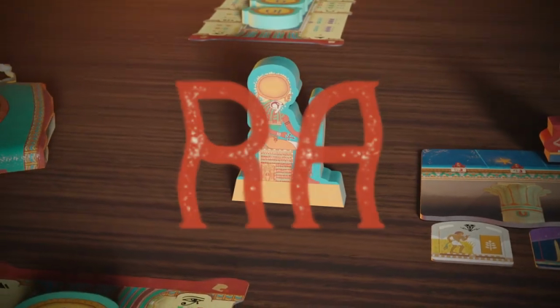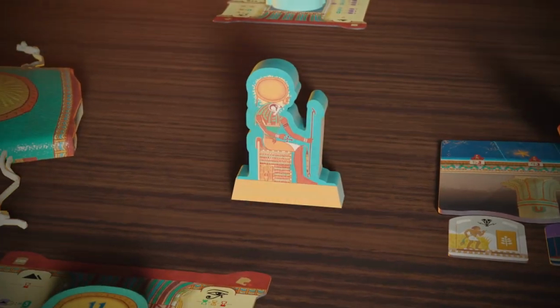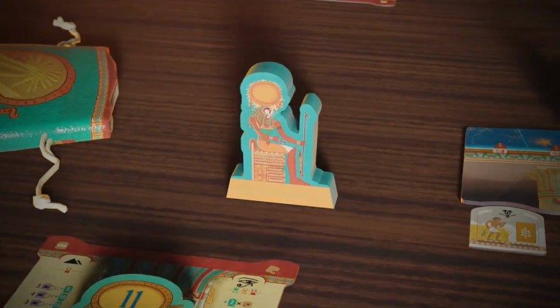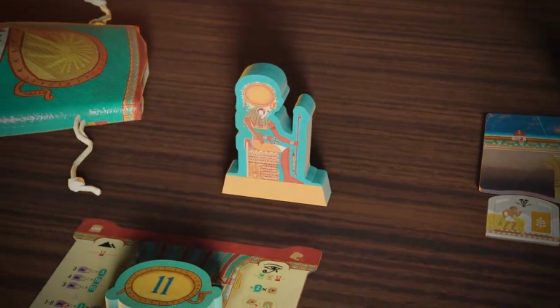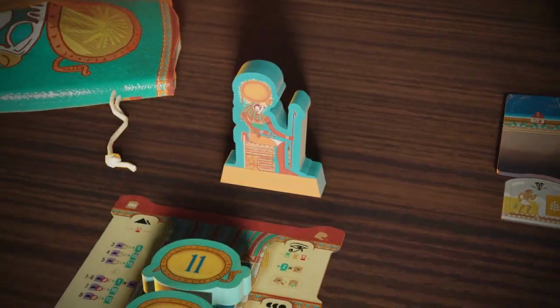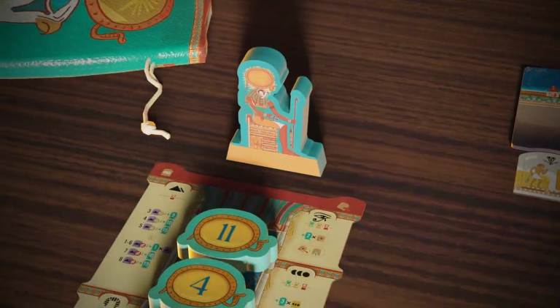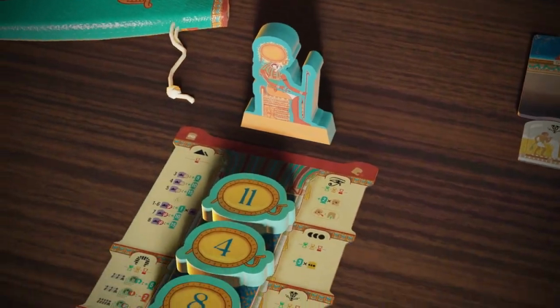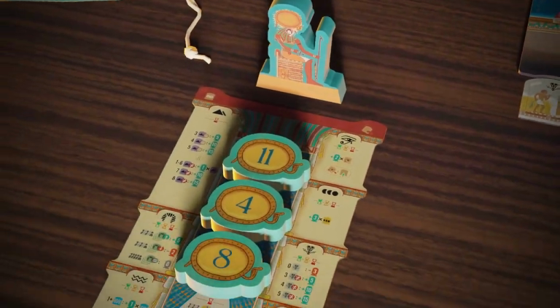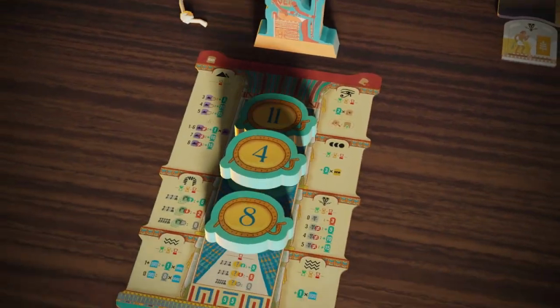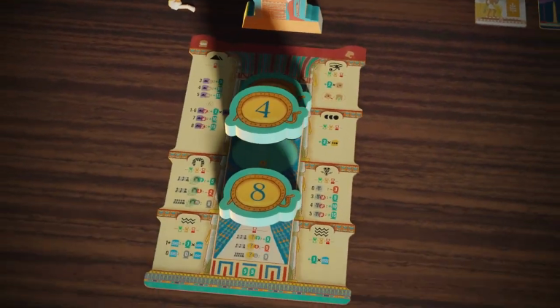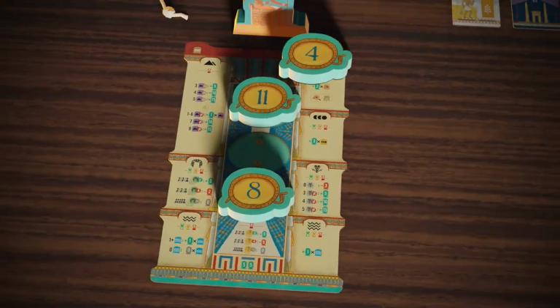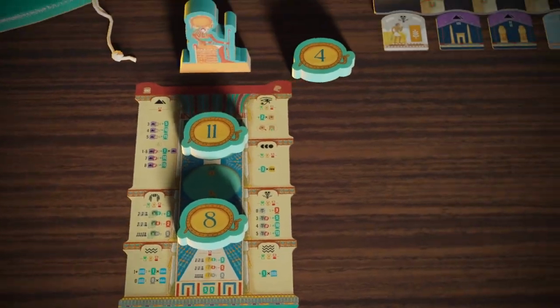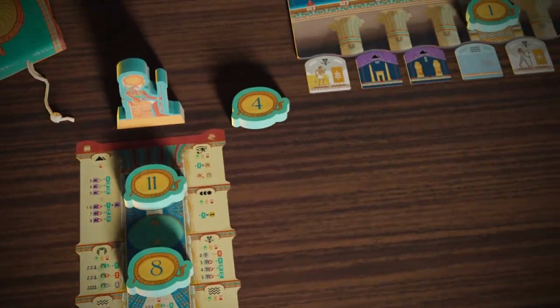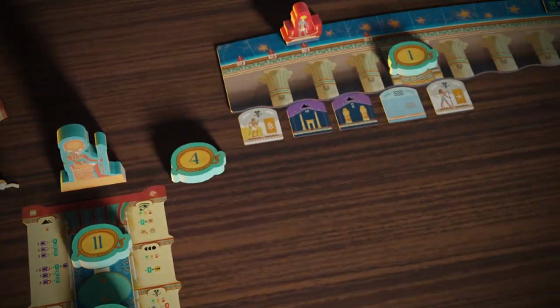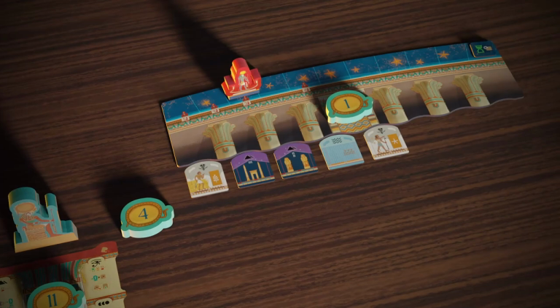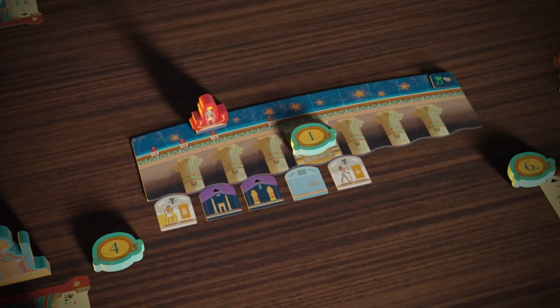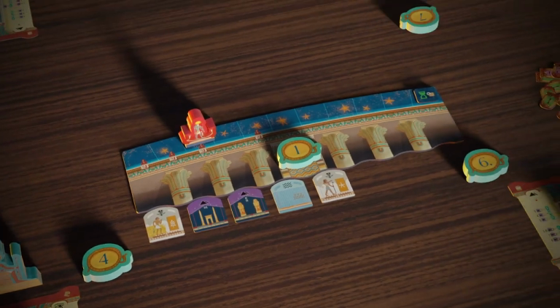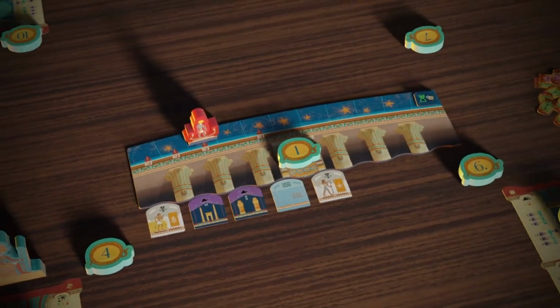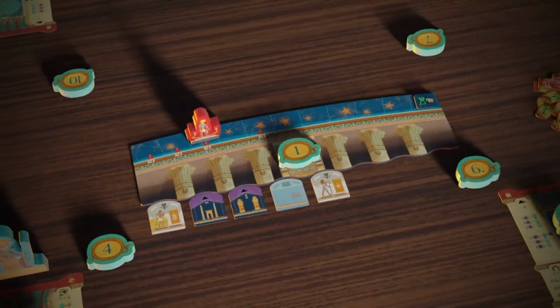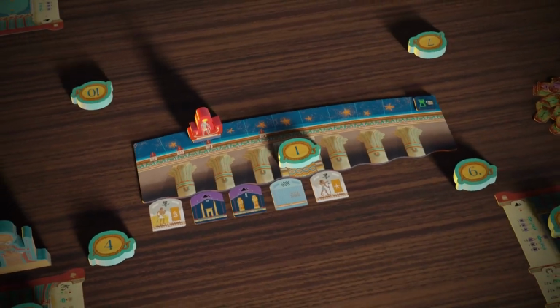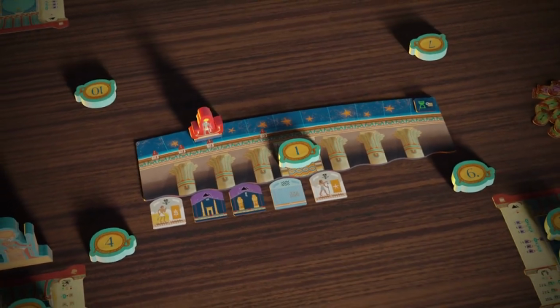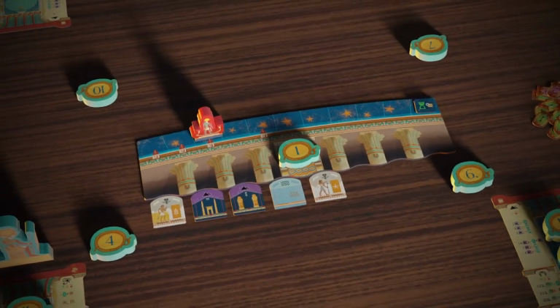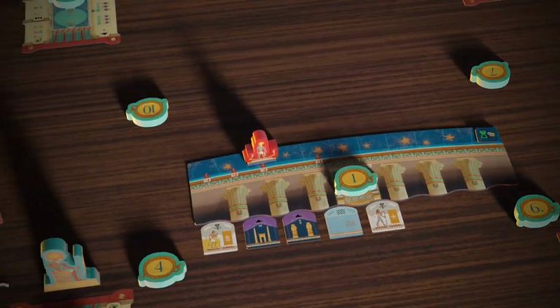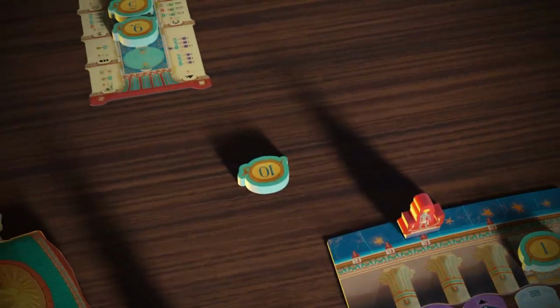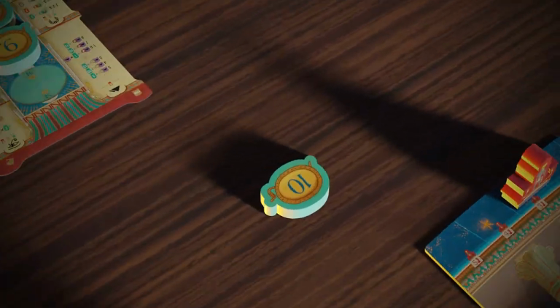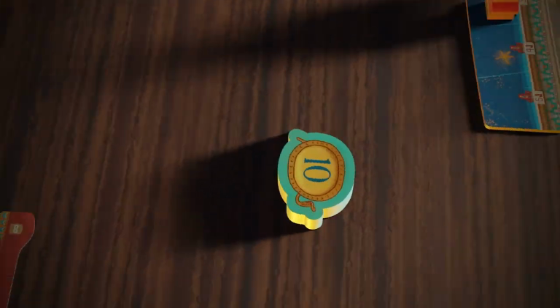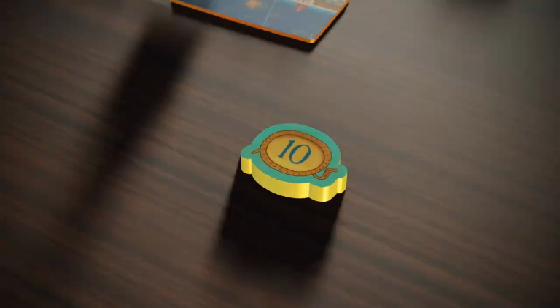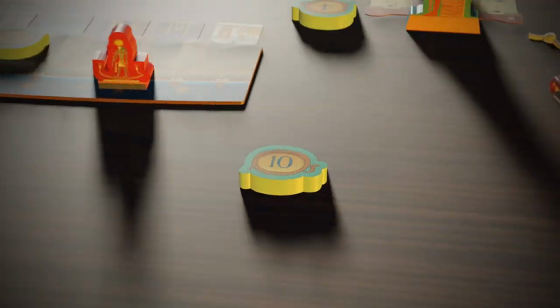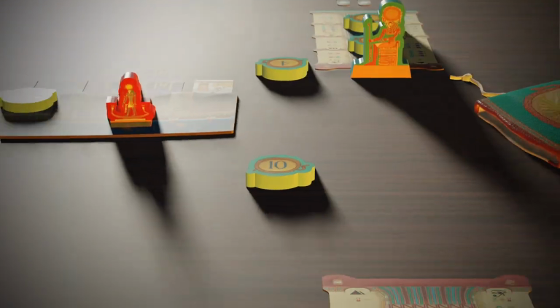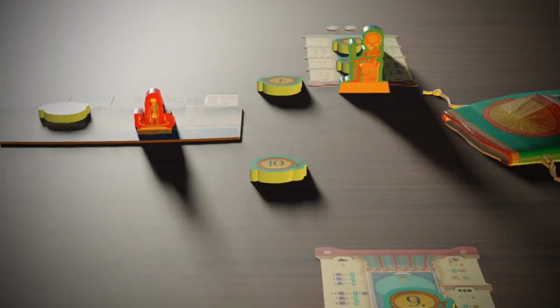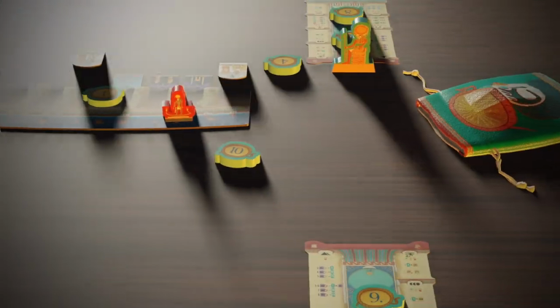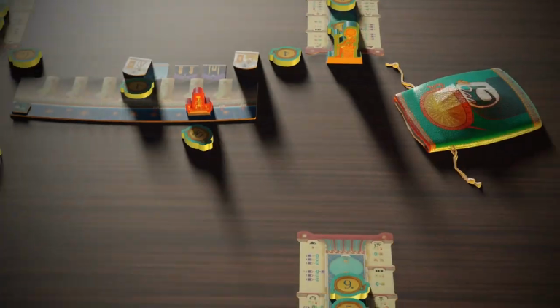Players use their Sun Discs to bid. The player with the highest bid wins, taking all the tiles and exchanging their Sun Discs.